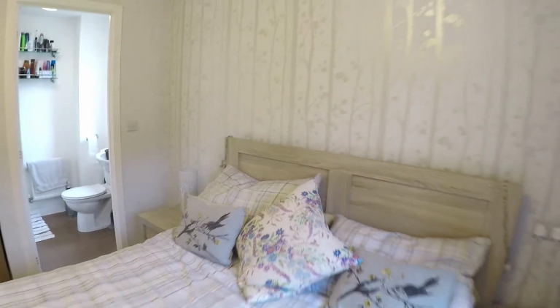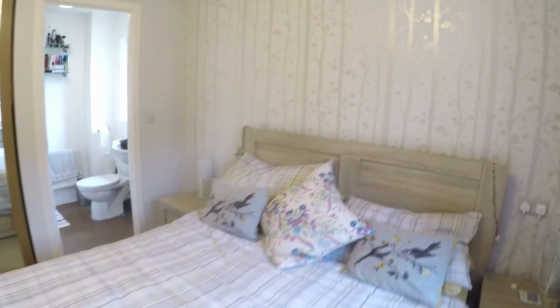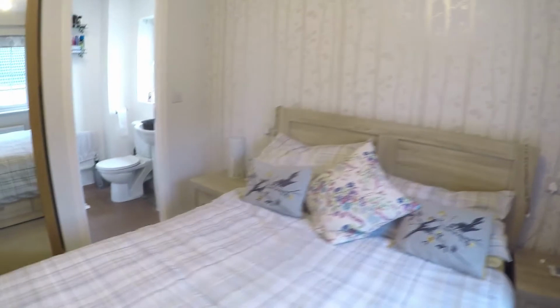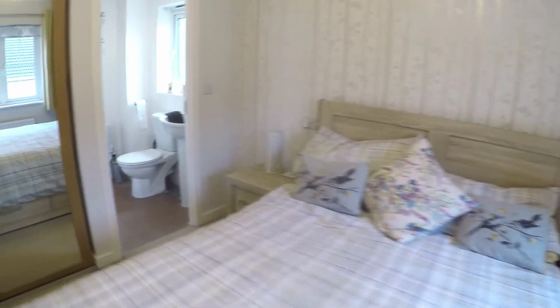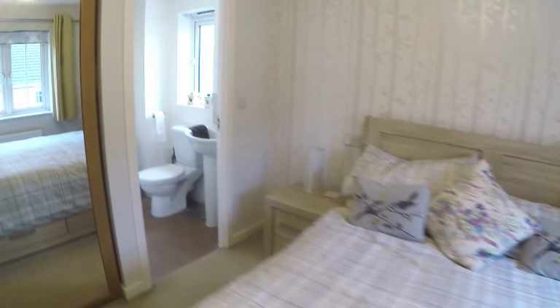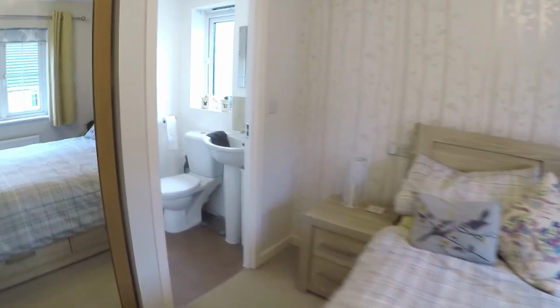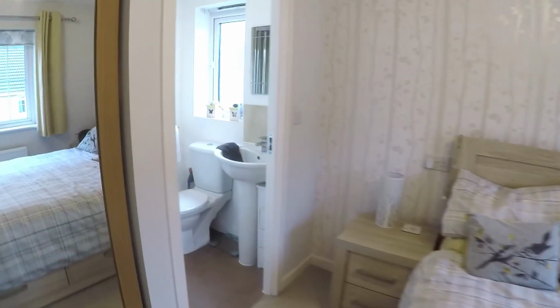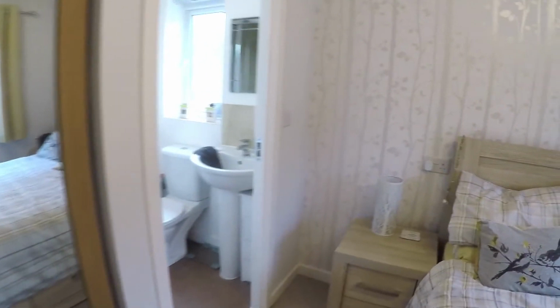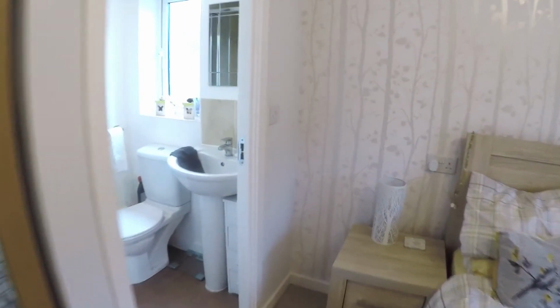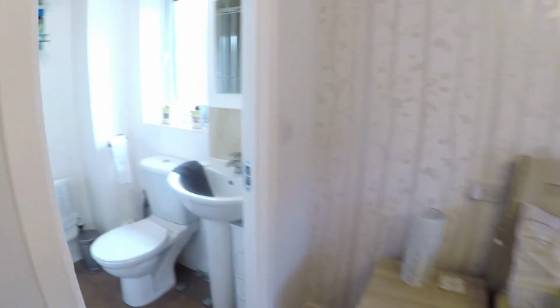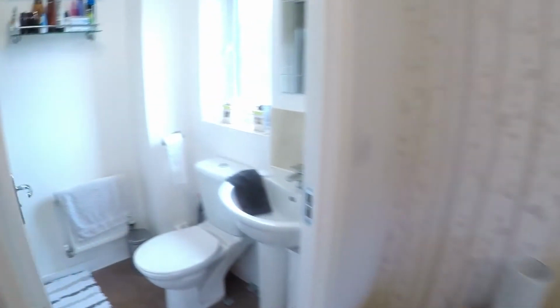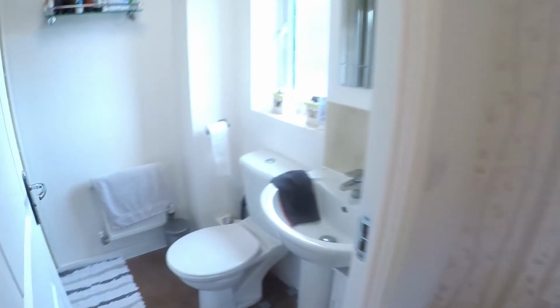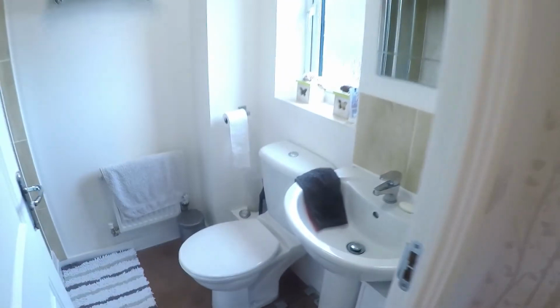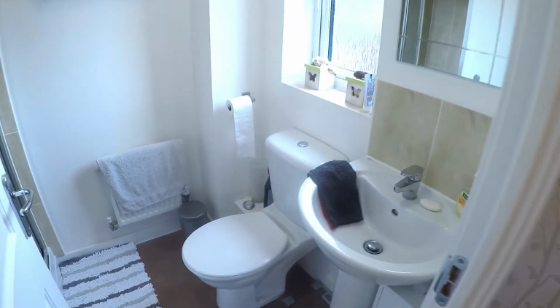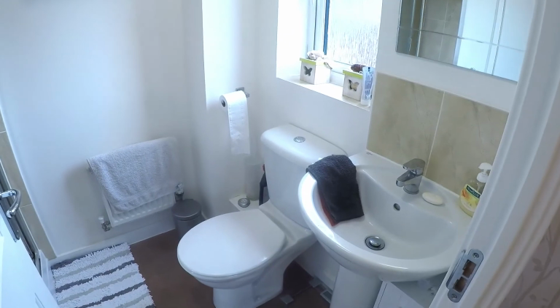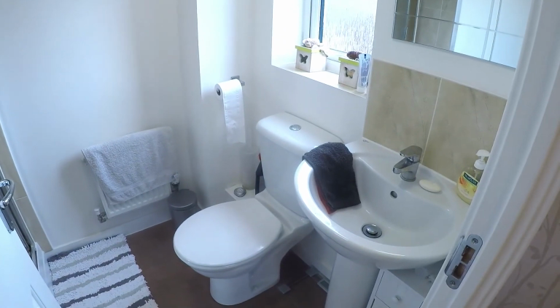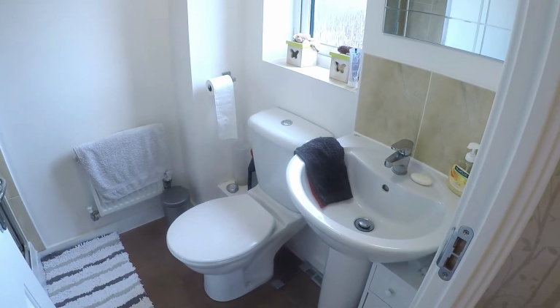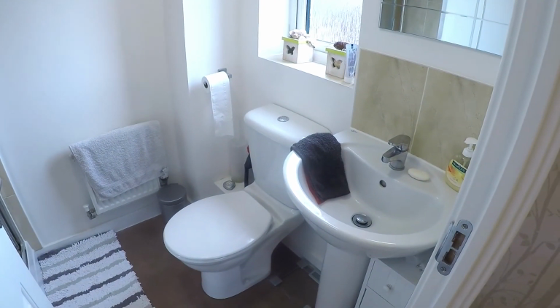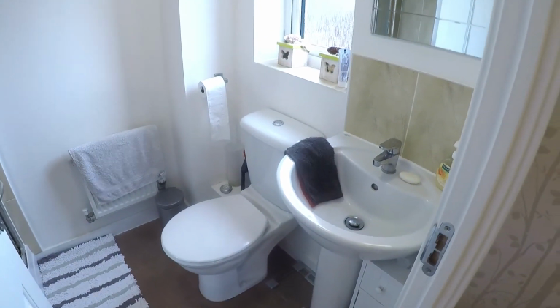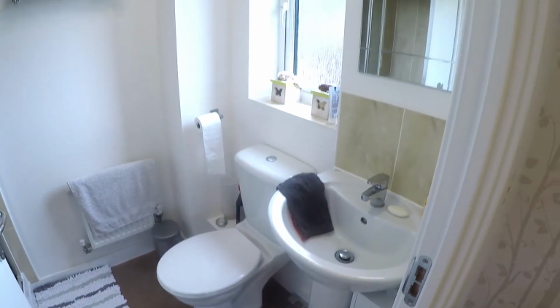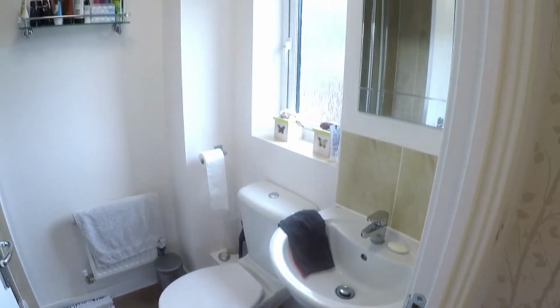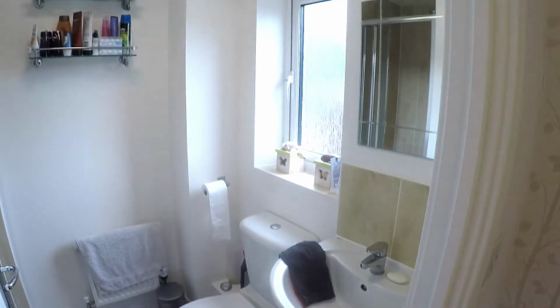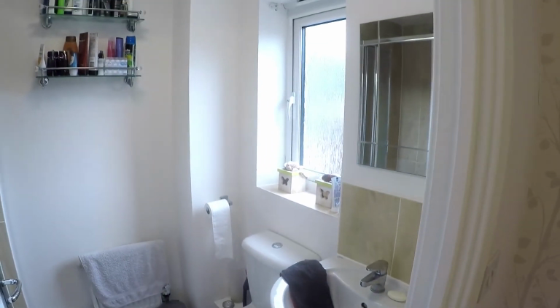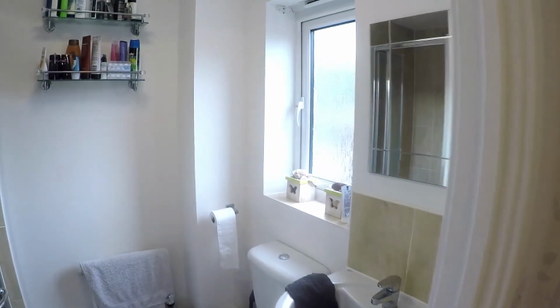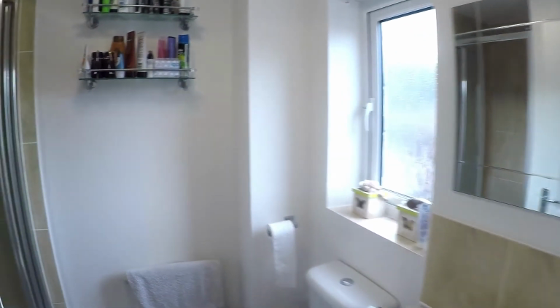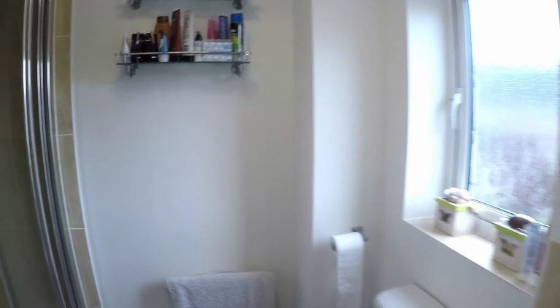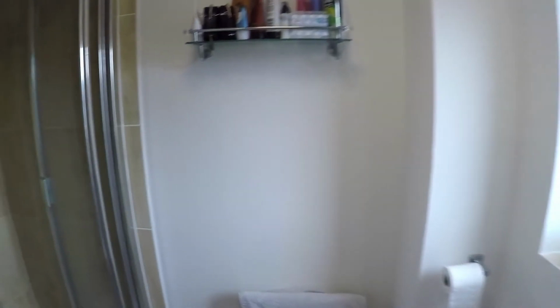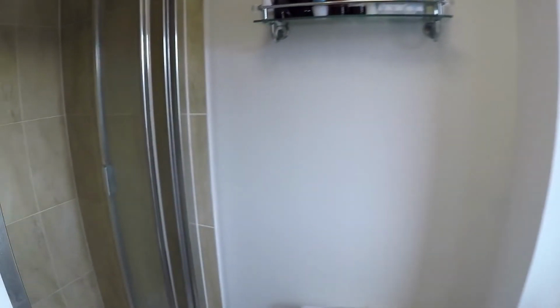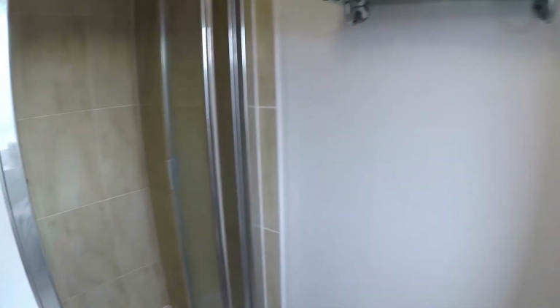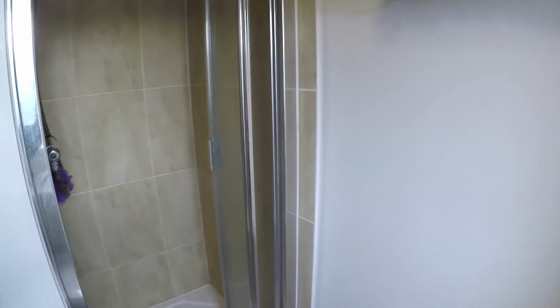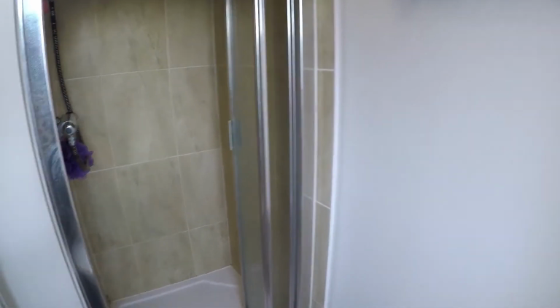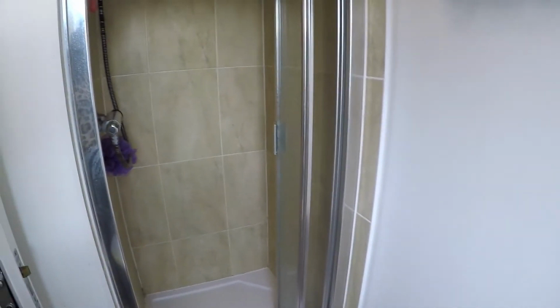The ensuite shower room again has a white suite — WC and hand basin — and then you have your walk-in shower.